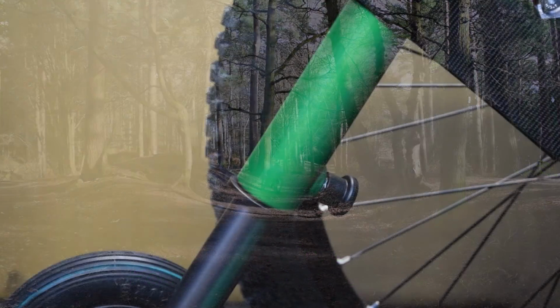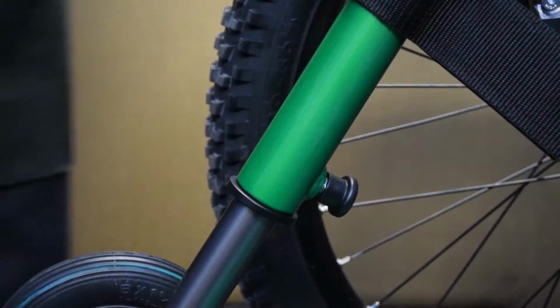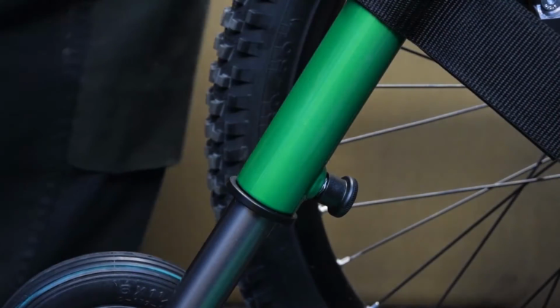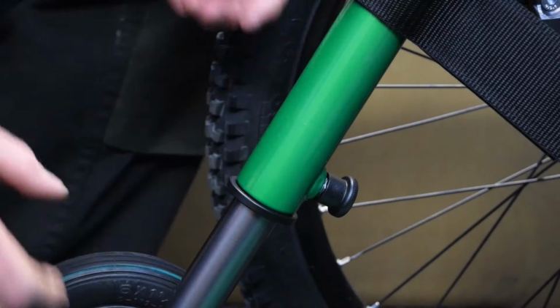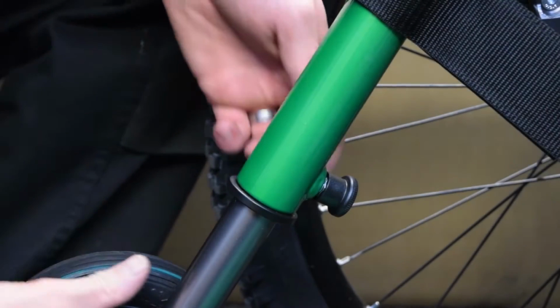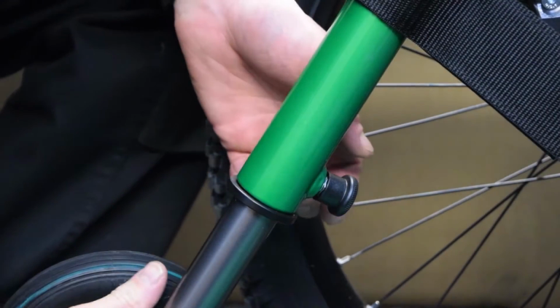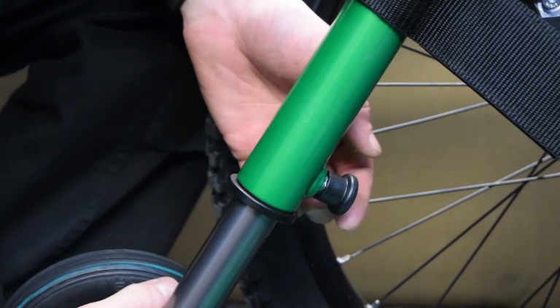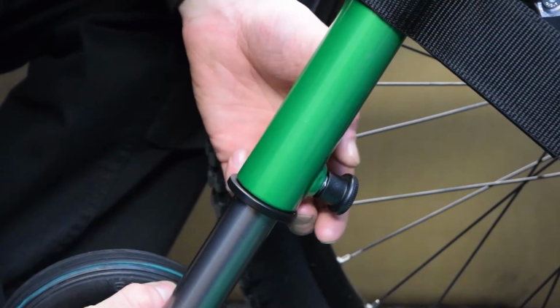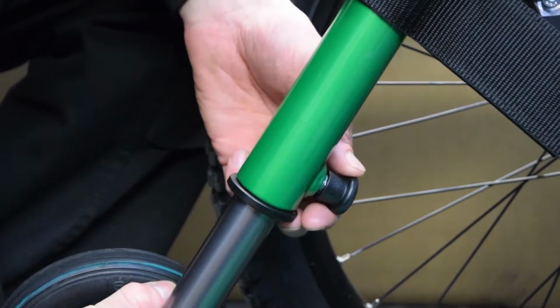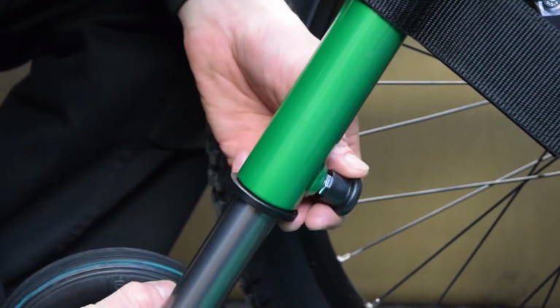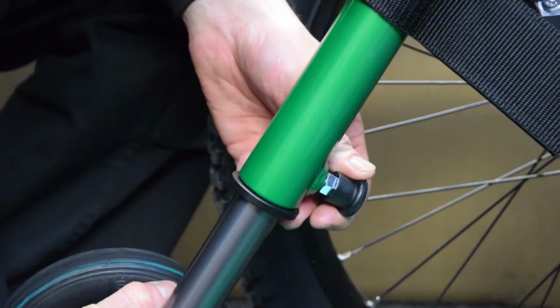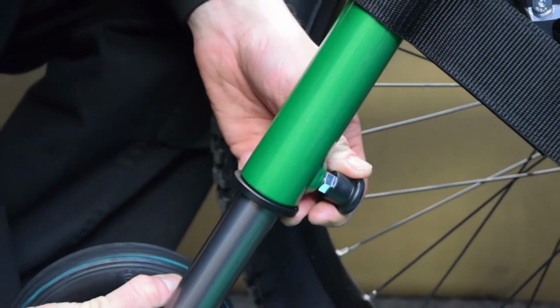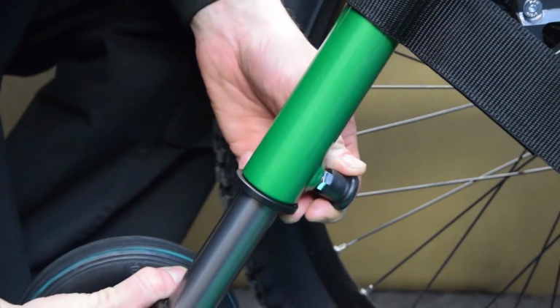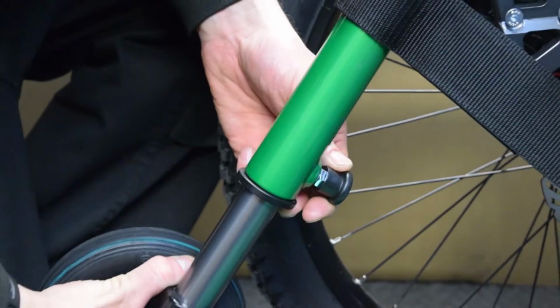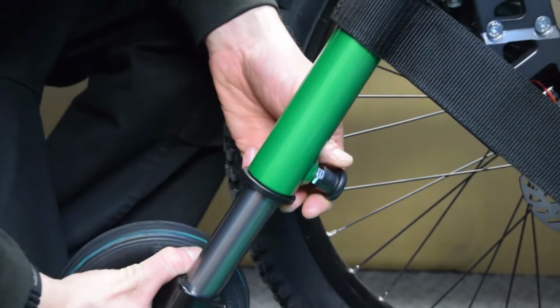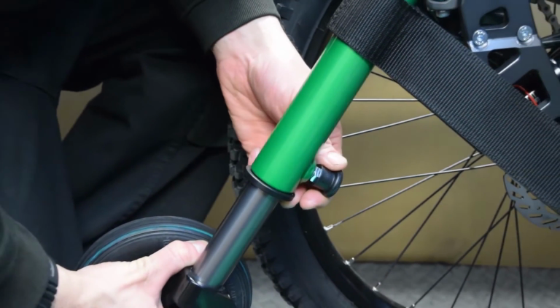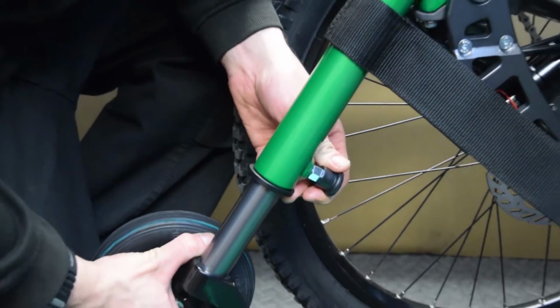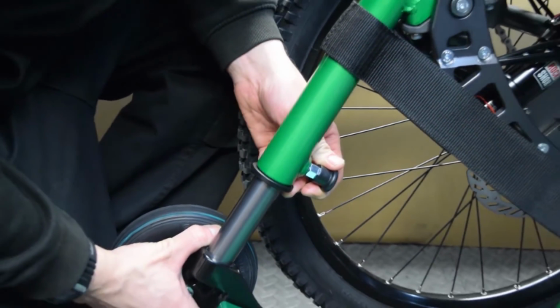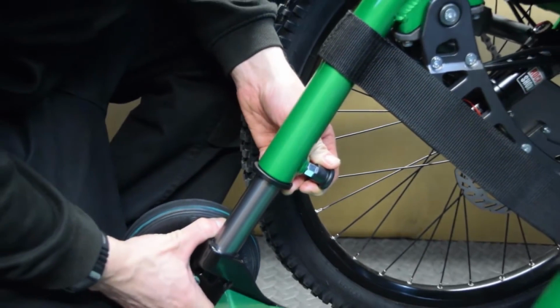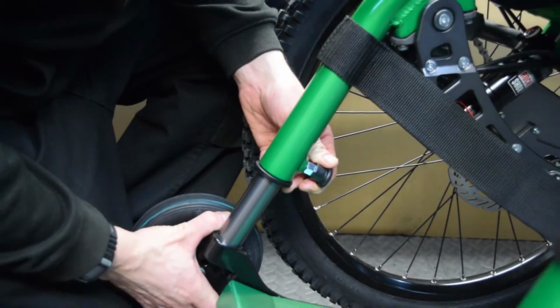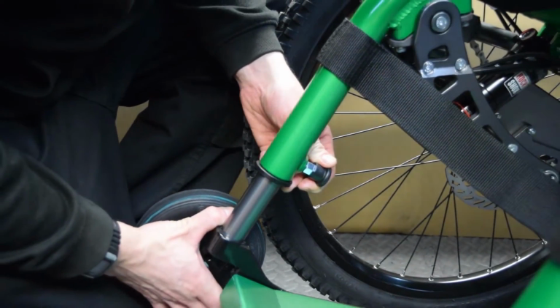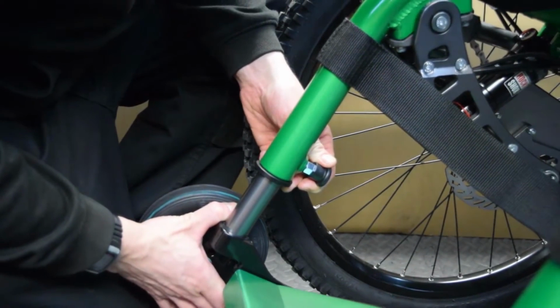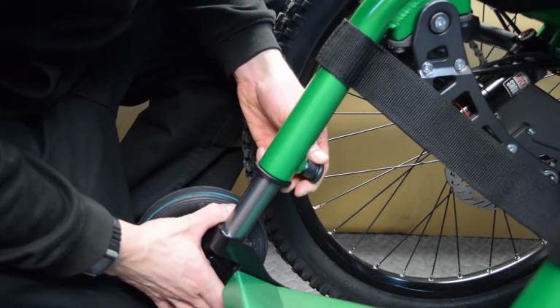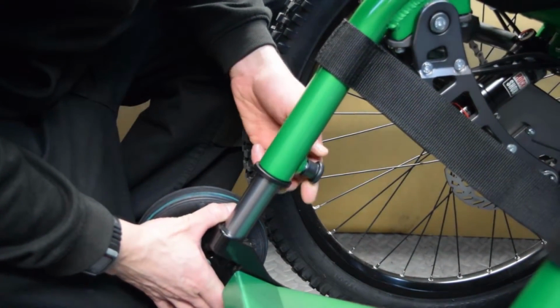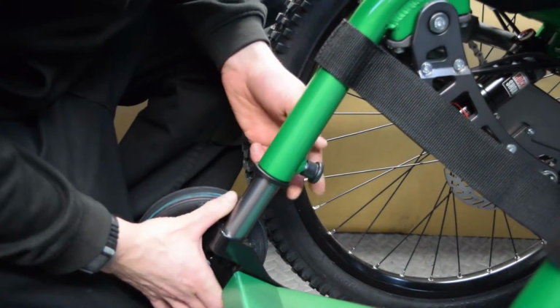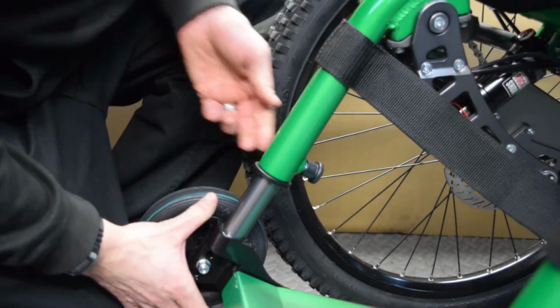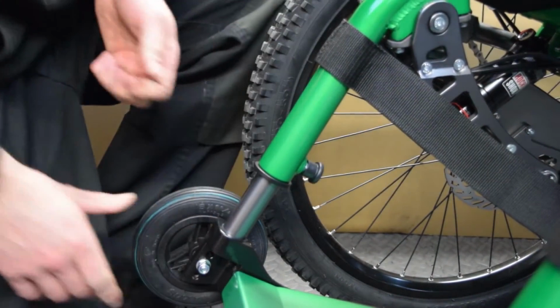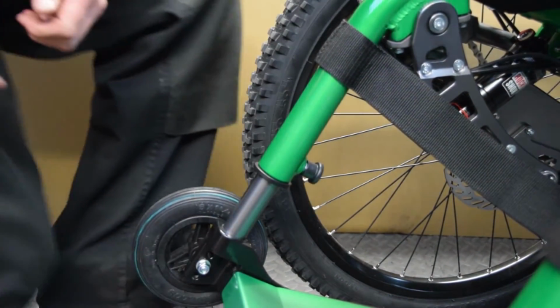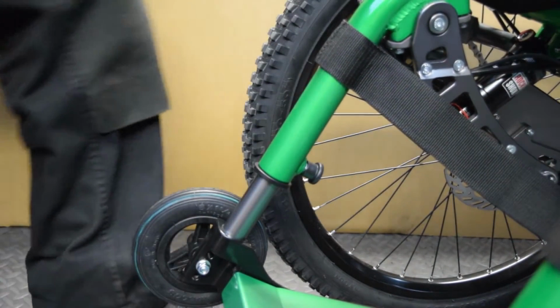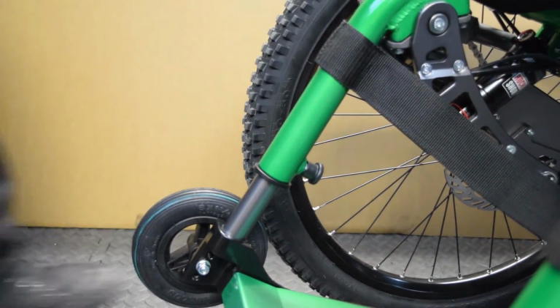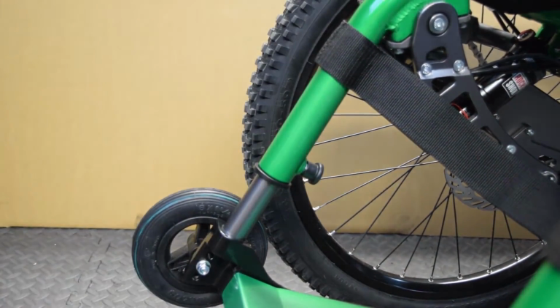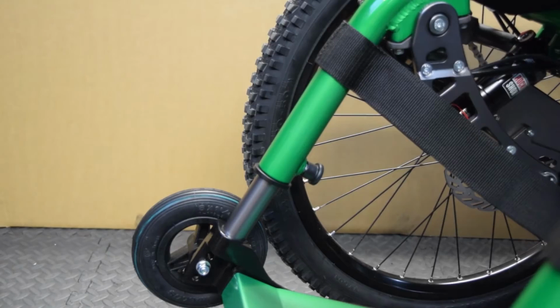To adjust the footrest height, pull the sprung latch outwards and slide the pillar up into the frame or down to suit your leg length.